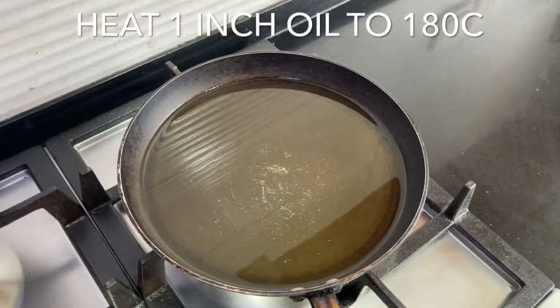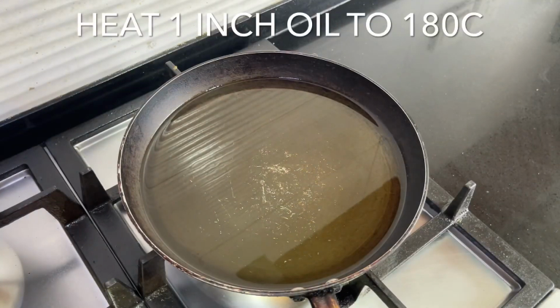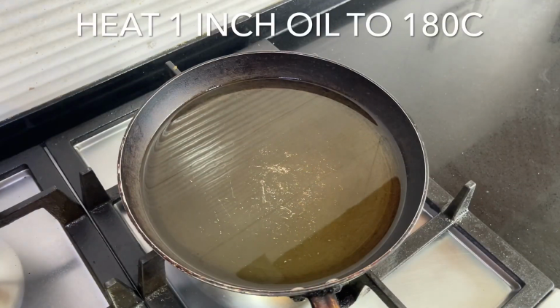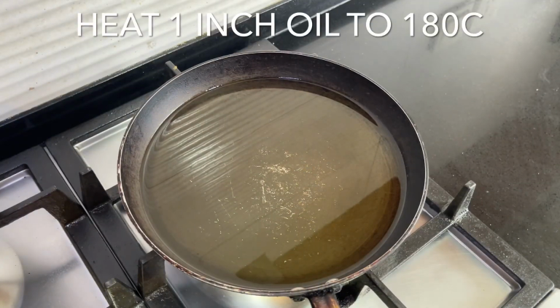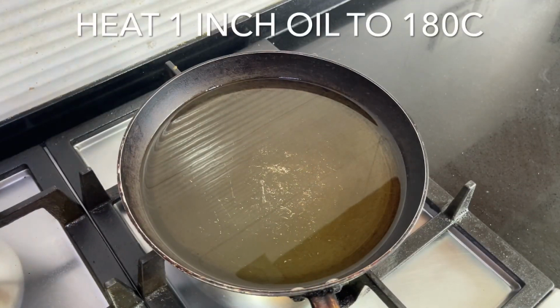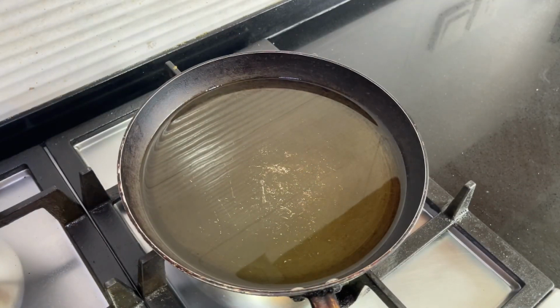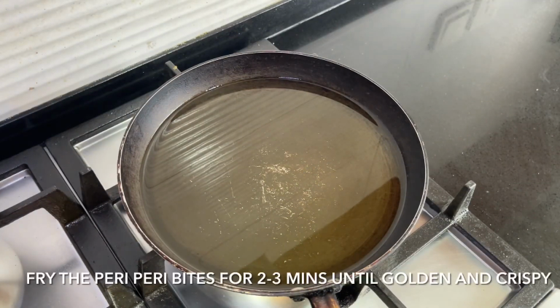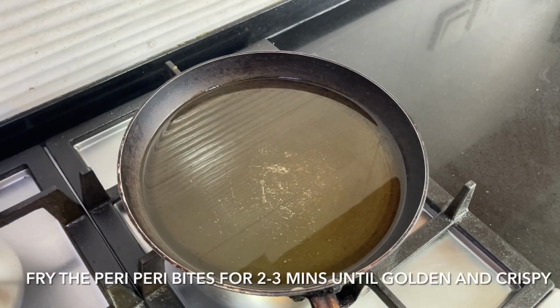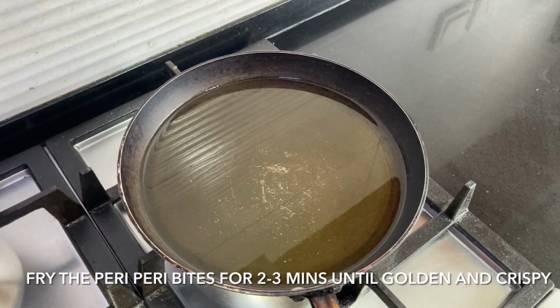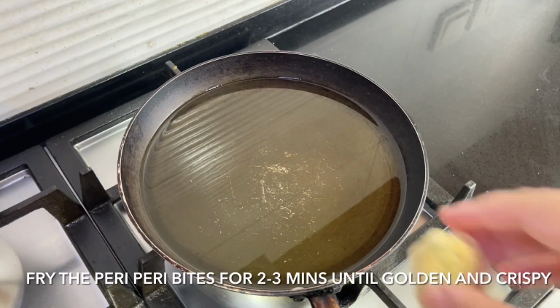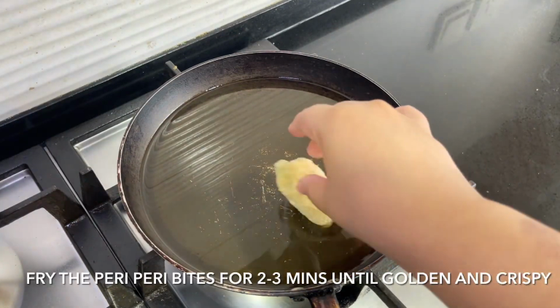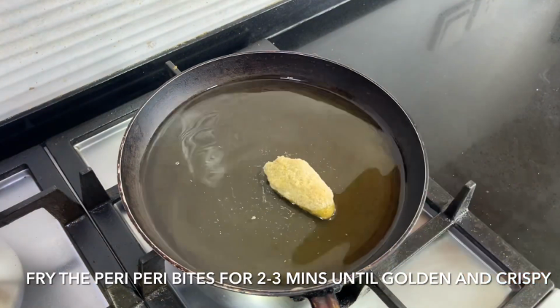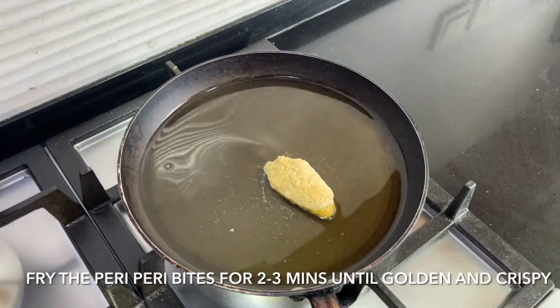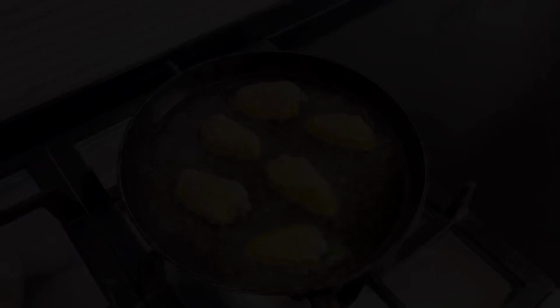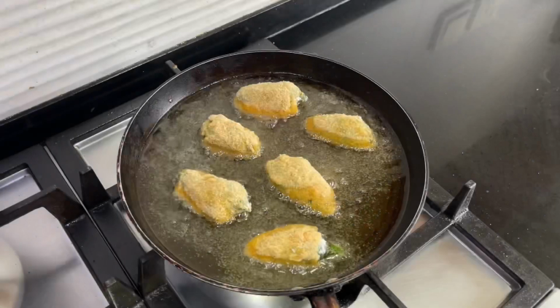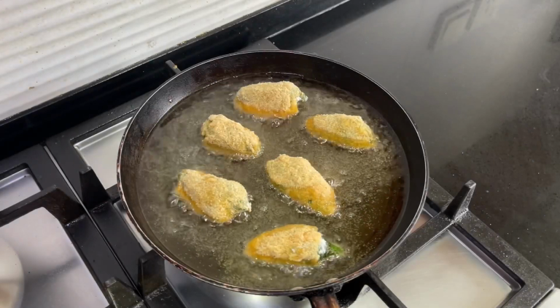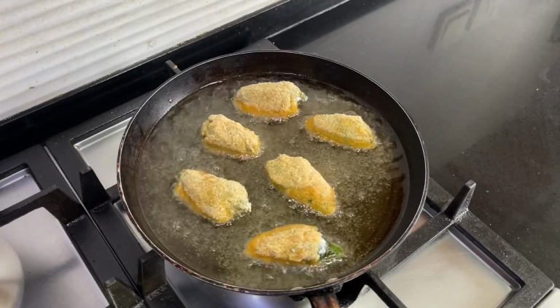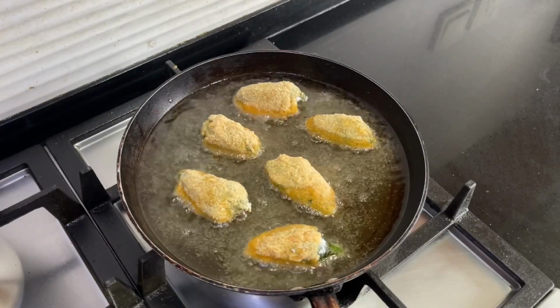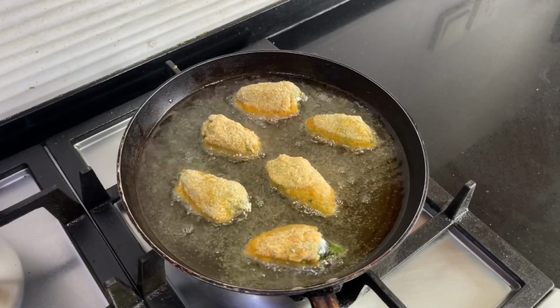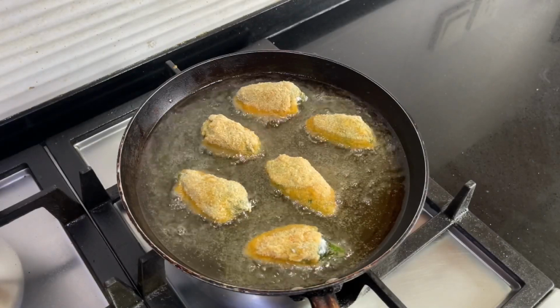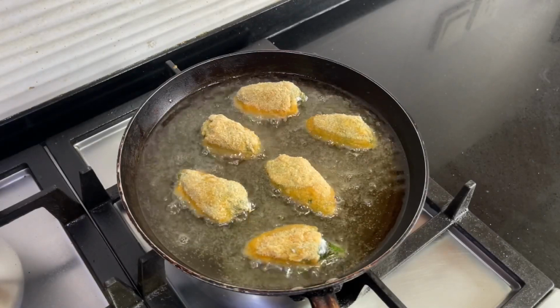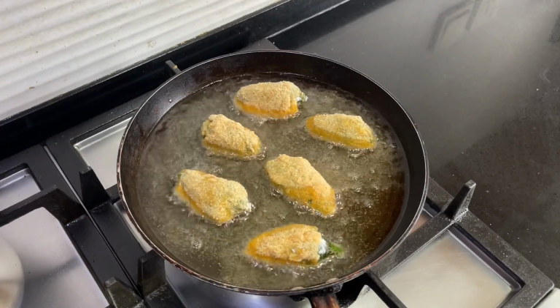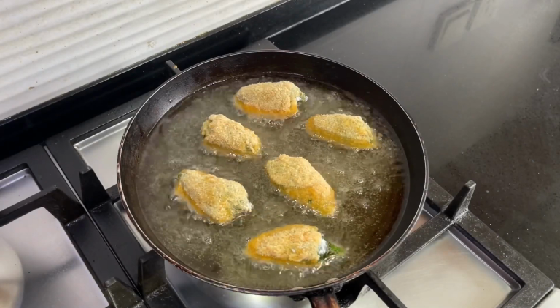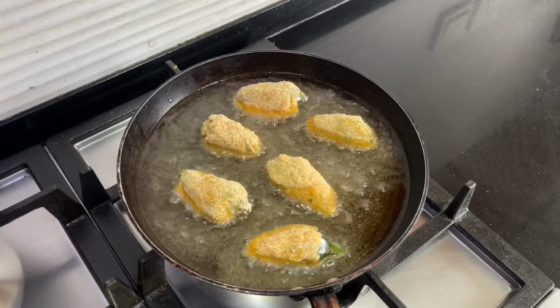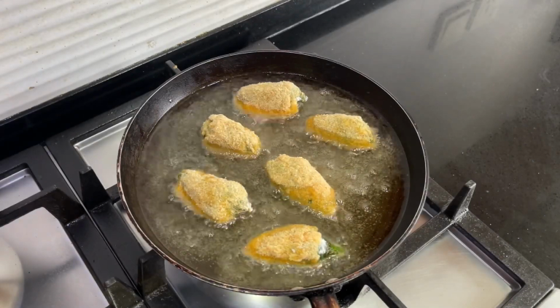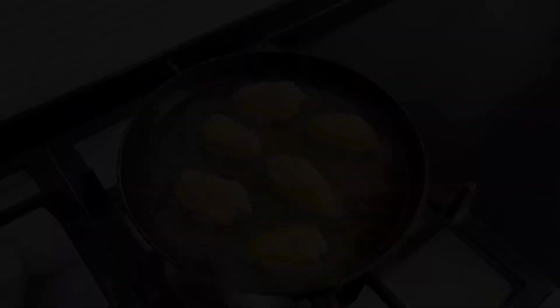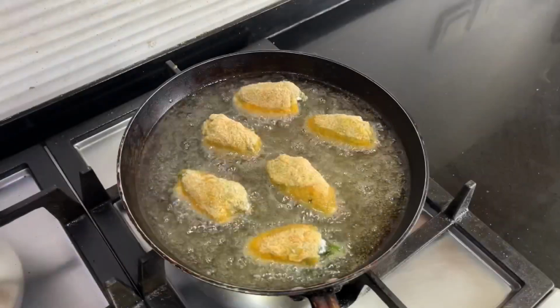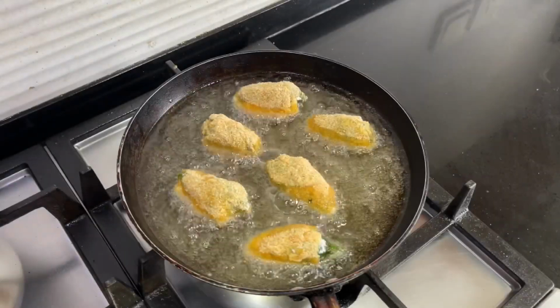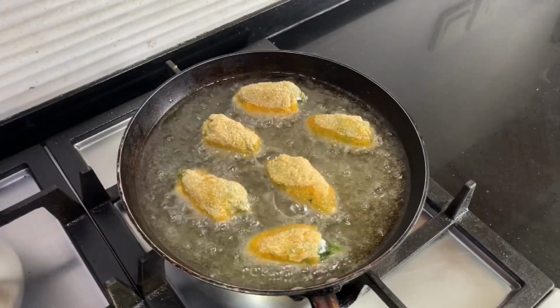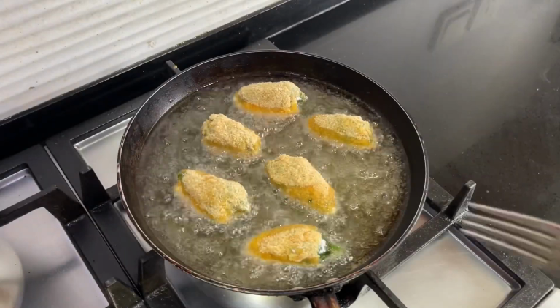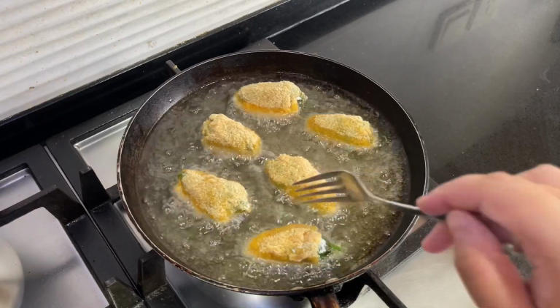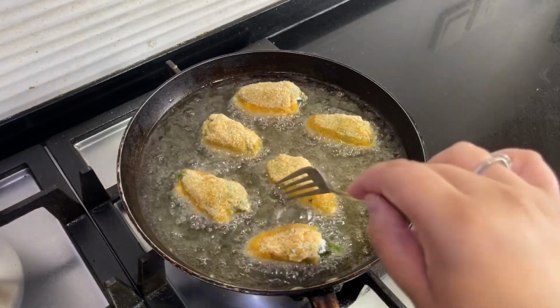If you want to freeze these for later, now is the time. Layer them in a tray or a plastic container until frozen solid, then move them to a zip-lock bag. Once you're ready to fry them, heat one inch of oil to 180 degrees Celsius.